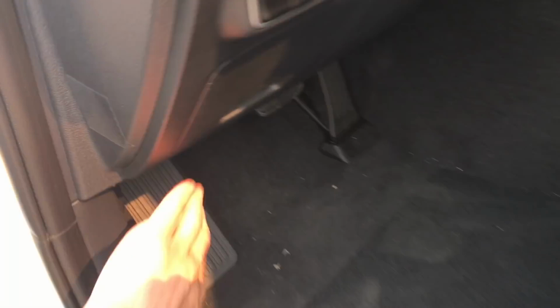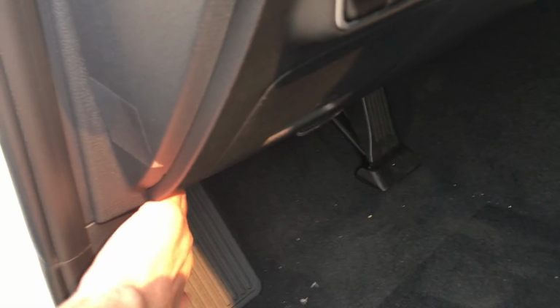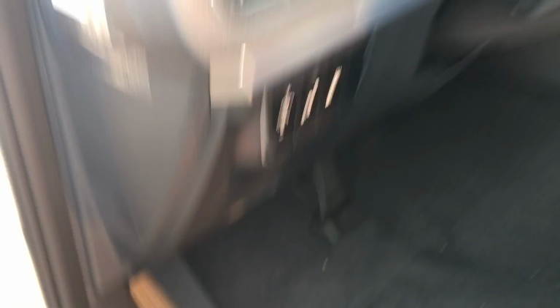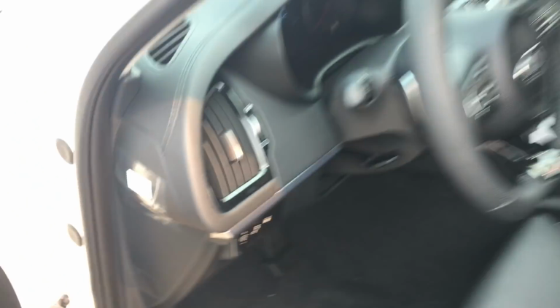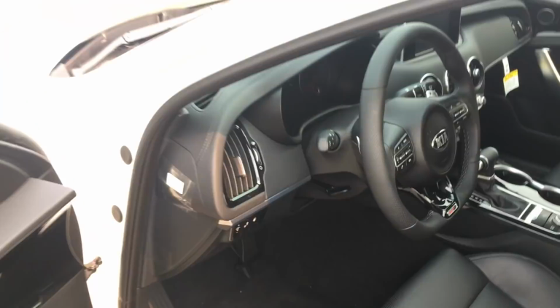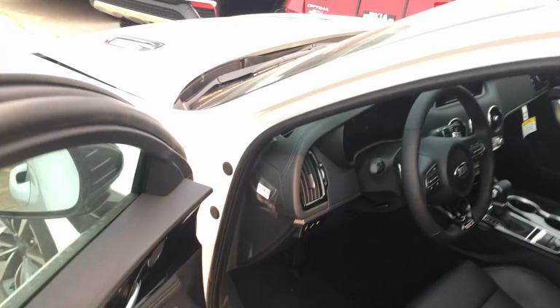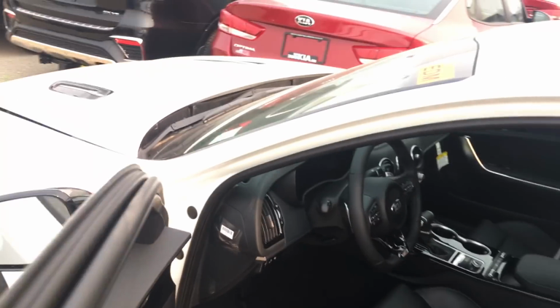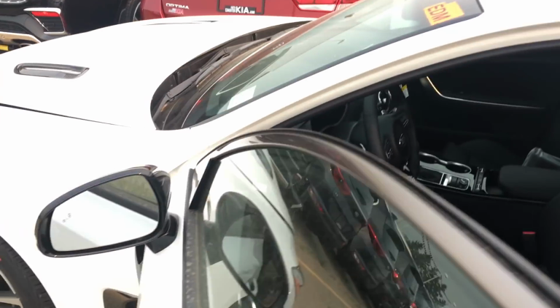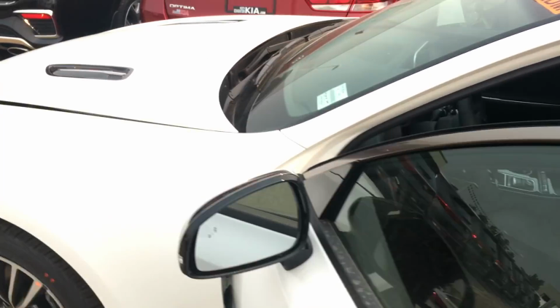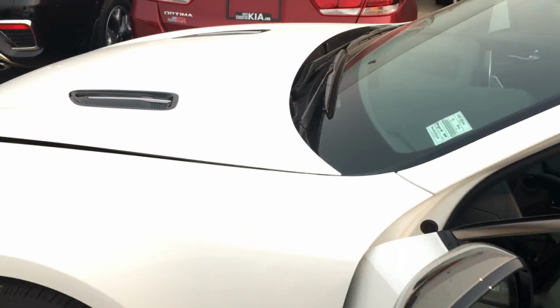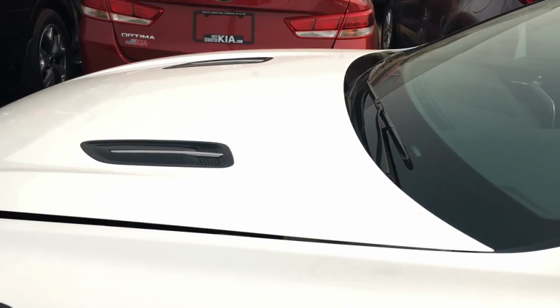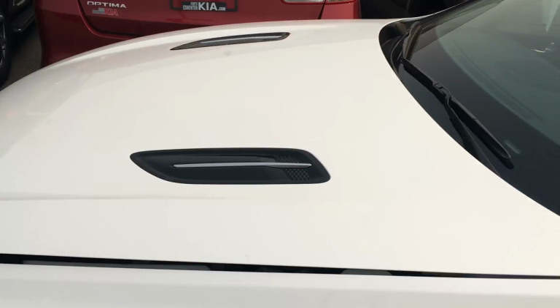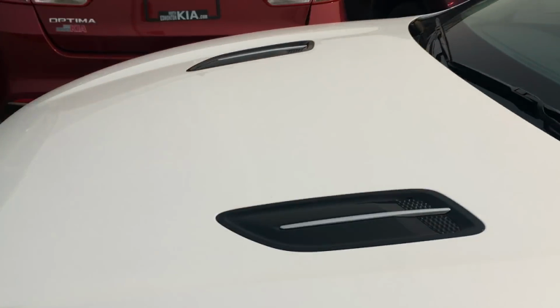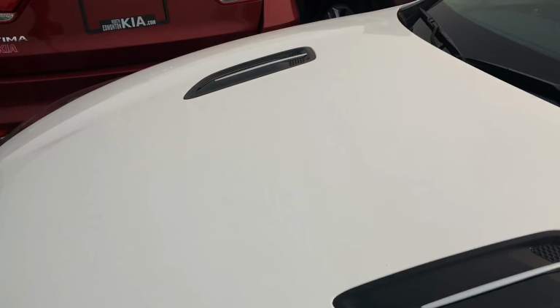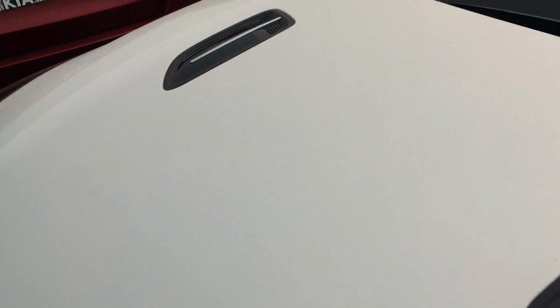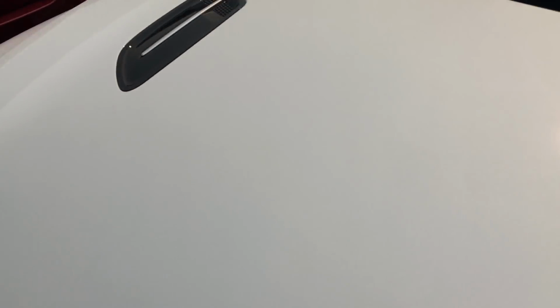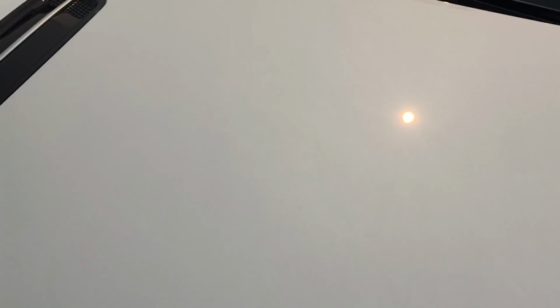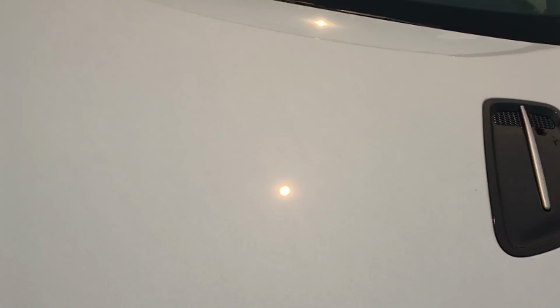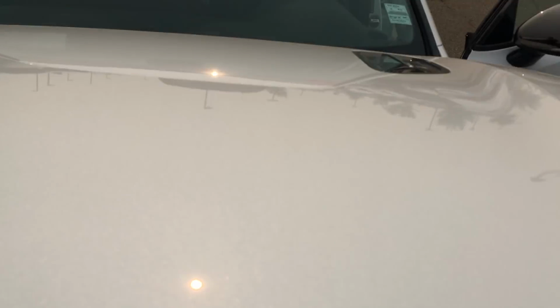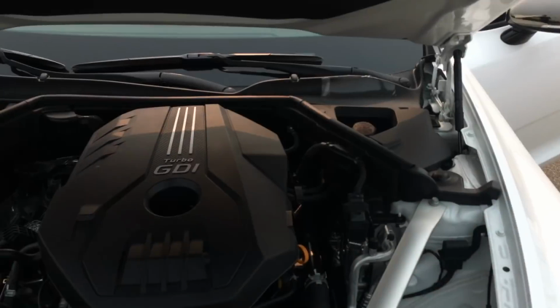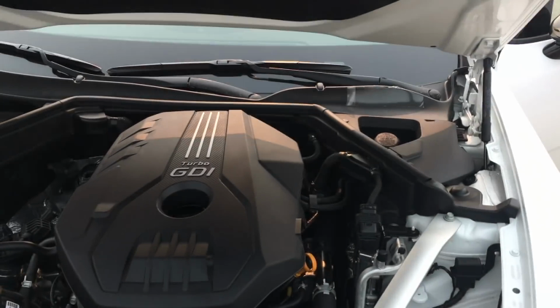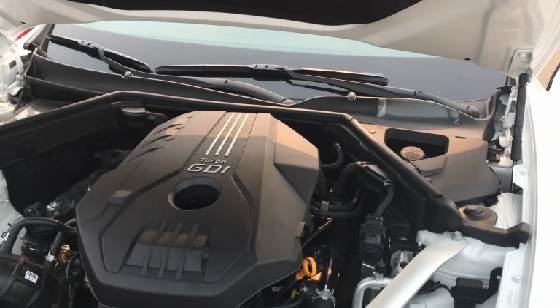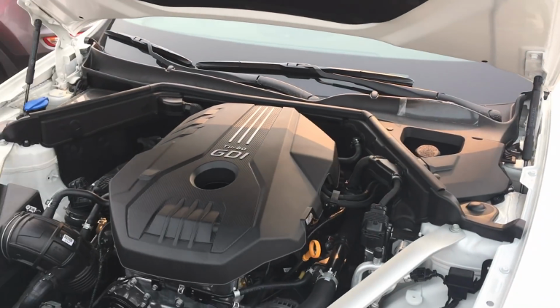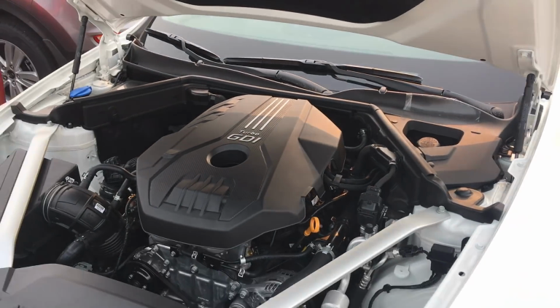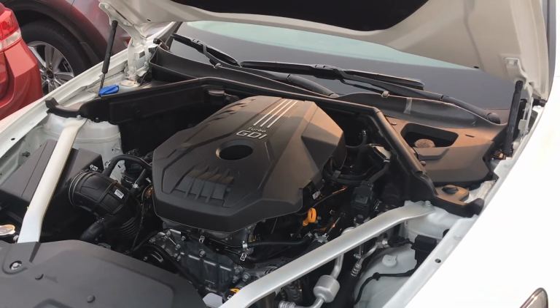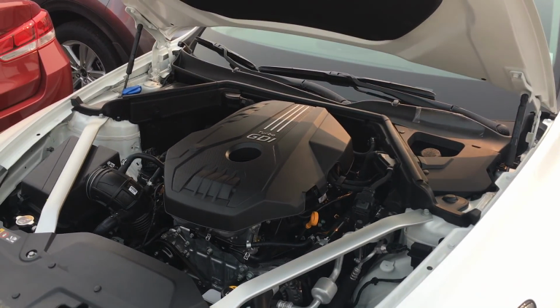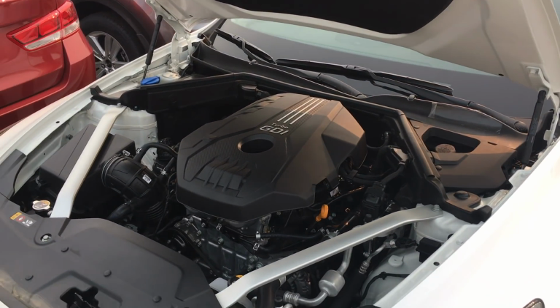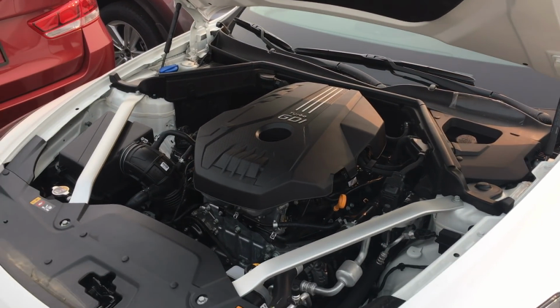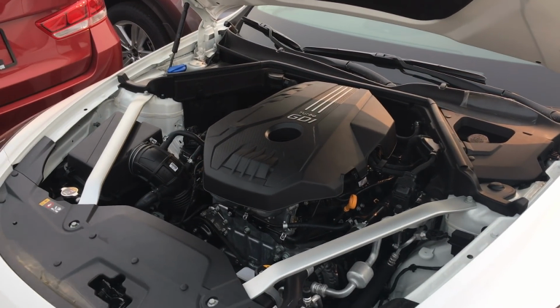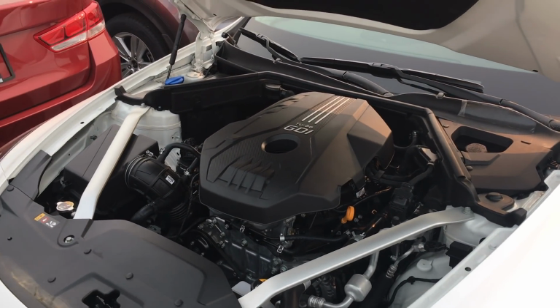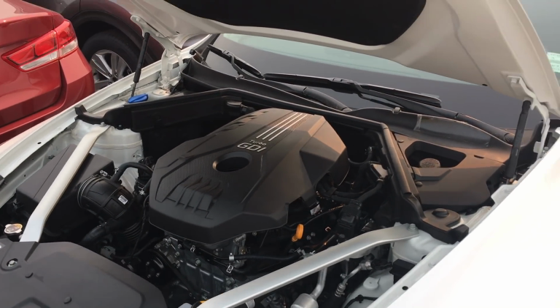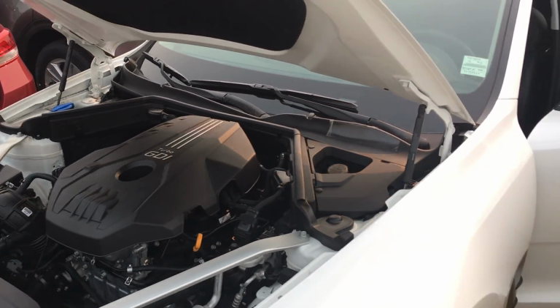Look at the size of that engine — that is the 3.3-liter V6. Let me pop the hood of the GT Line again. And that's your 2-liter turbo, so you can really see the smaller size difference.